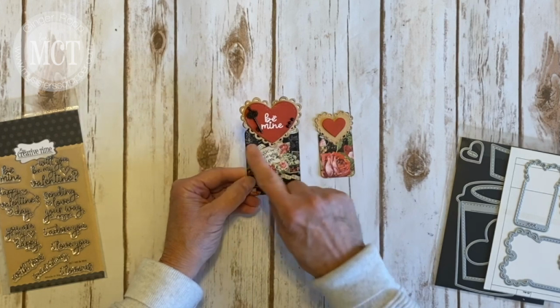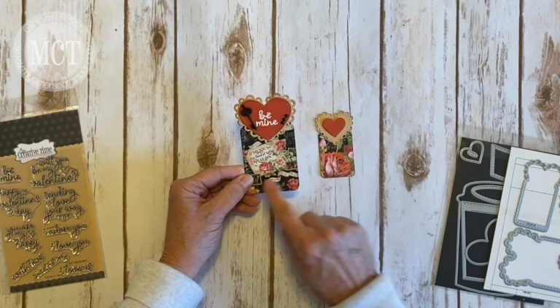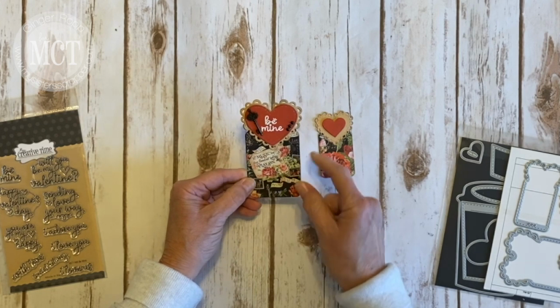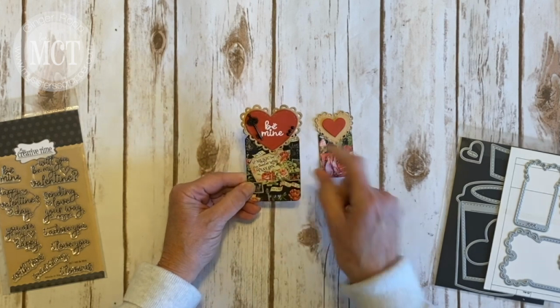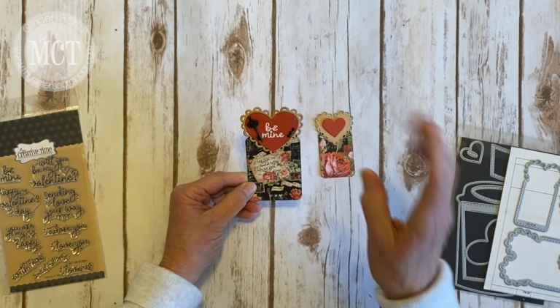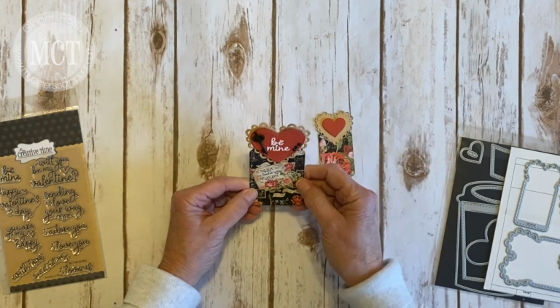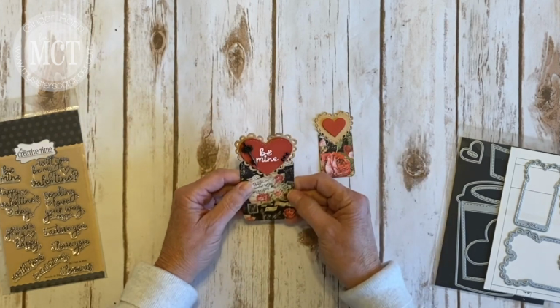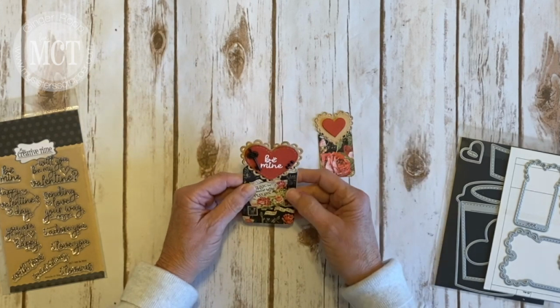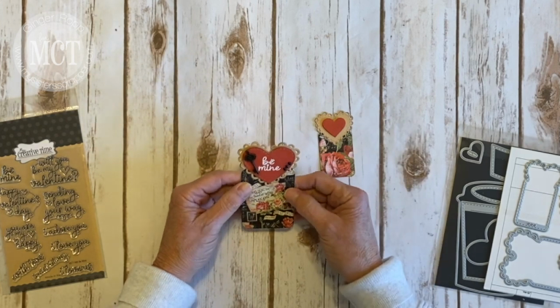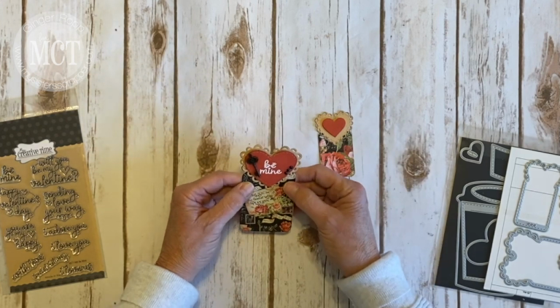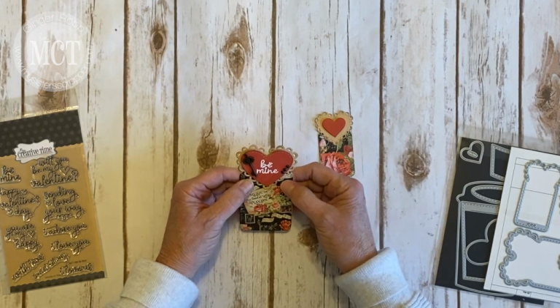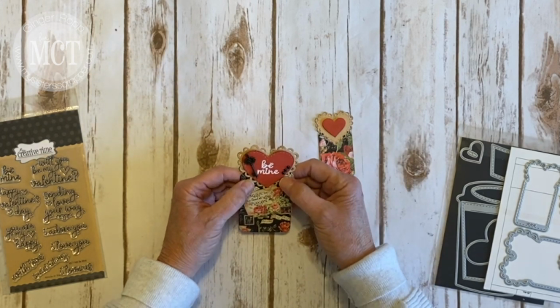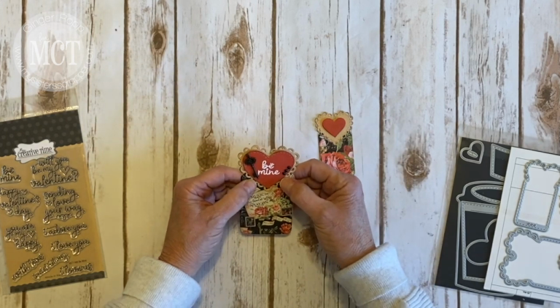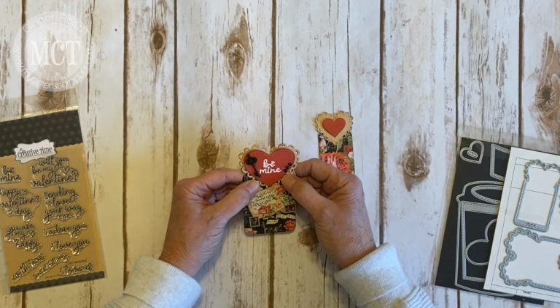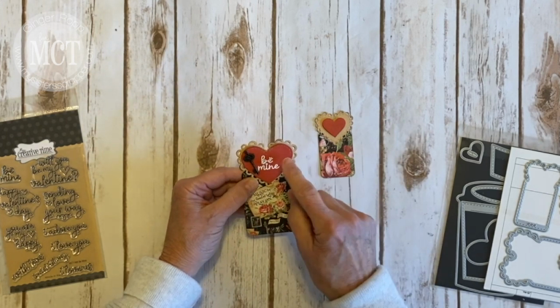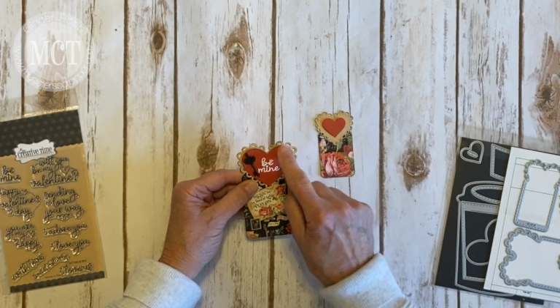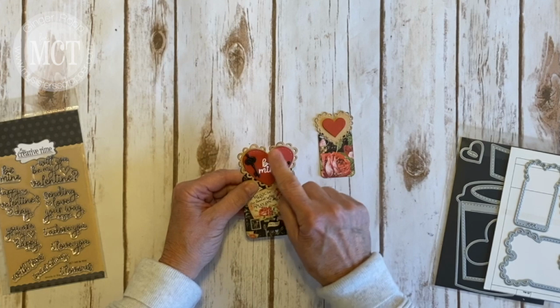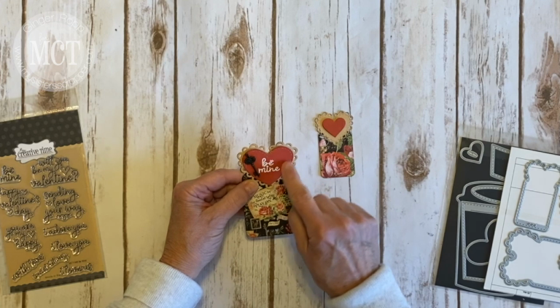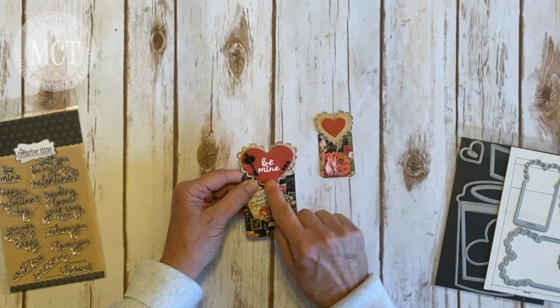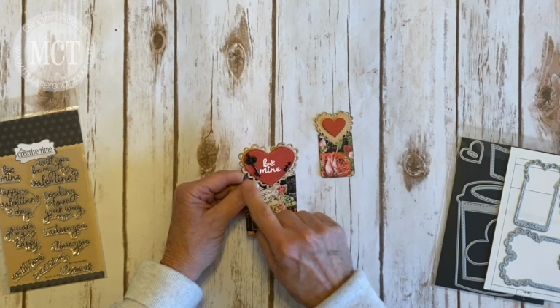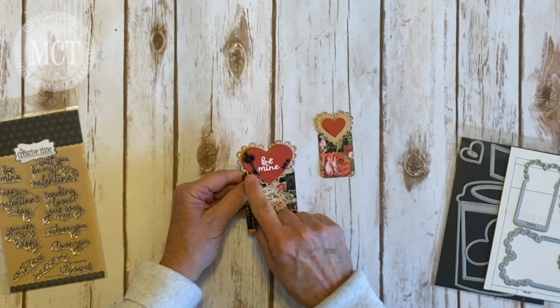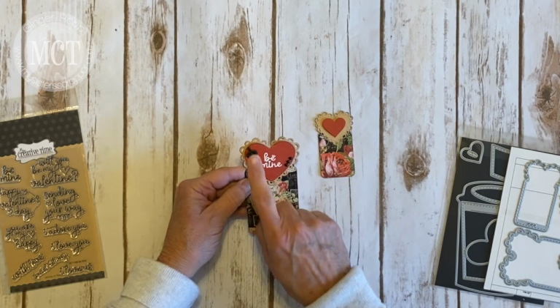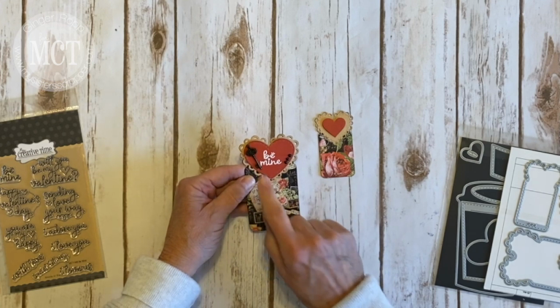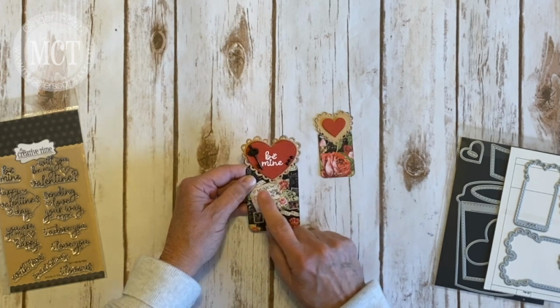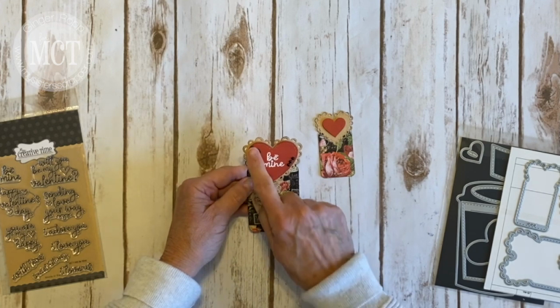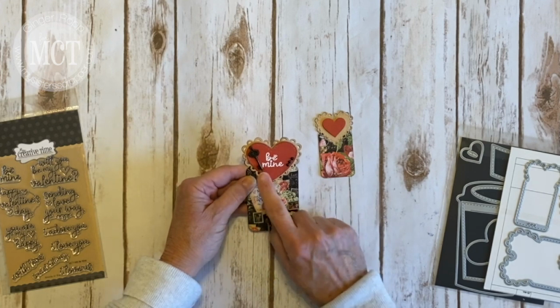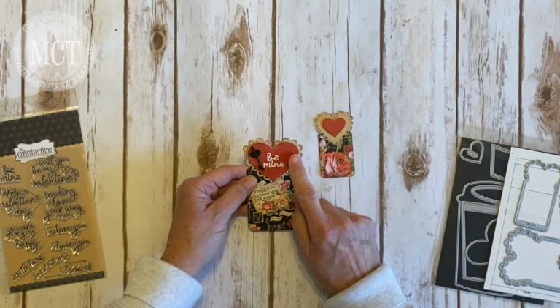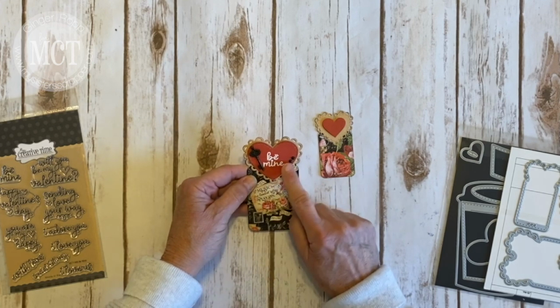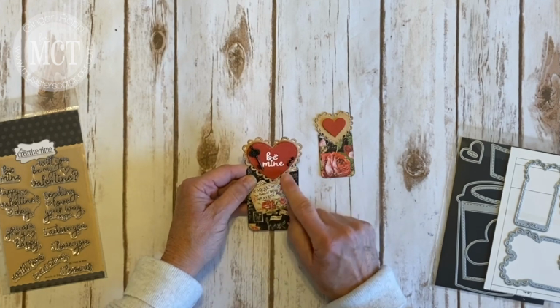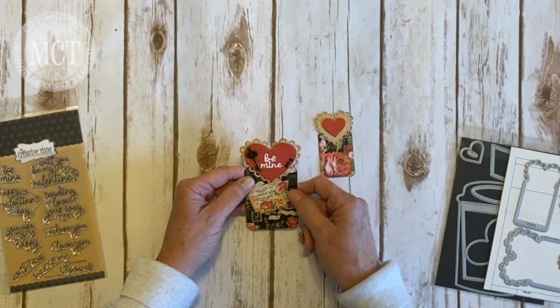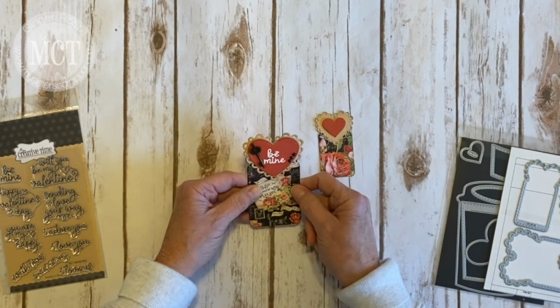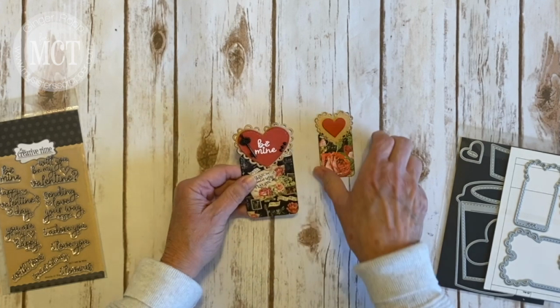I love the stitching detail. That's one of the reasons why I'm such a huge fan of her products — all the little stitching detail. I added a cute little key and some three little black gems.